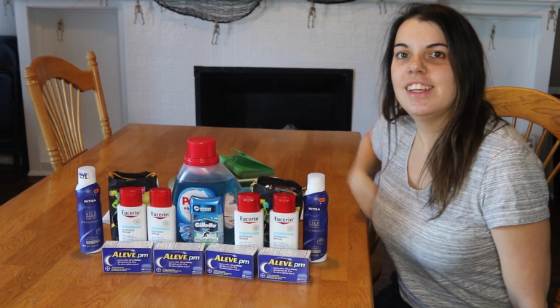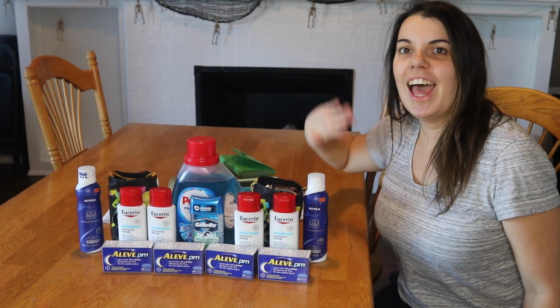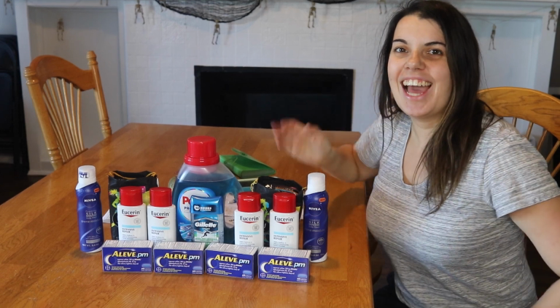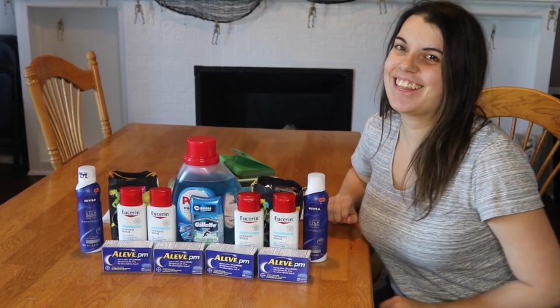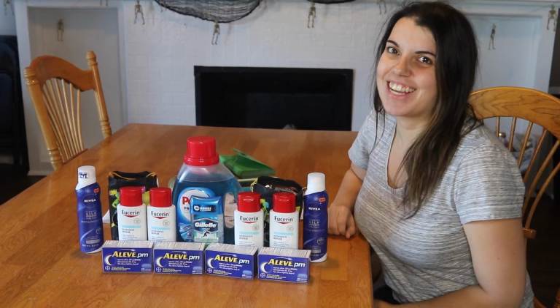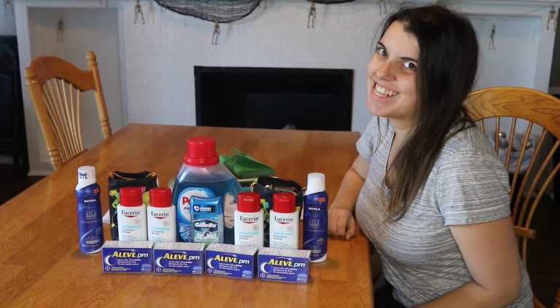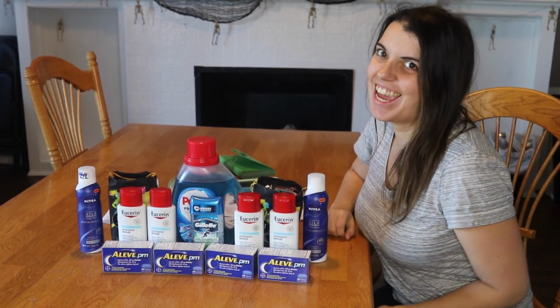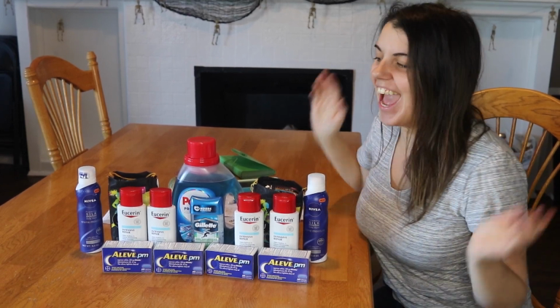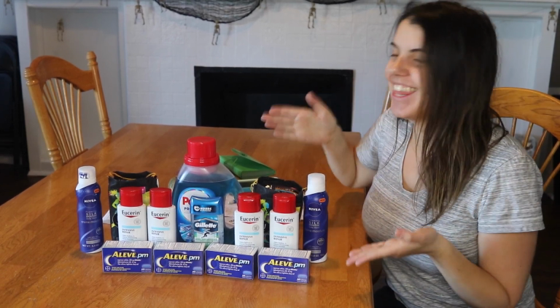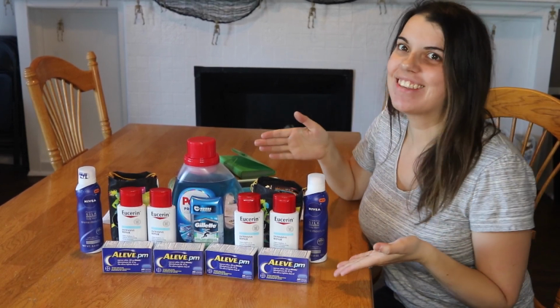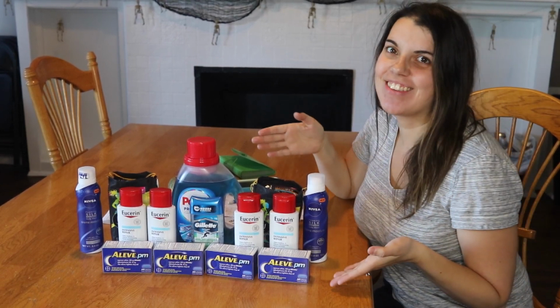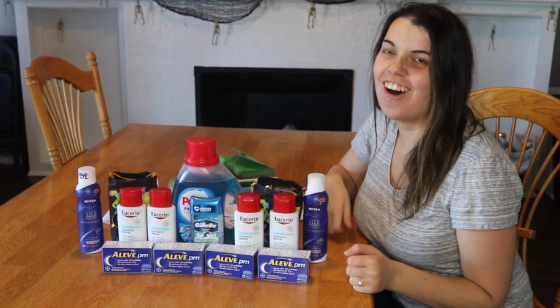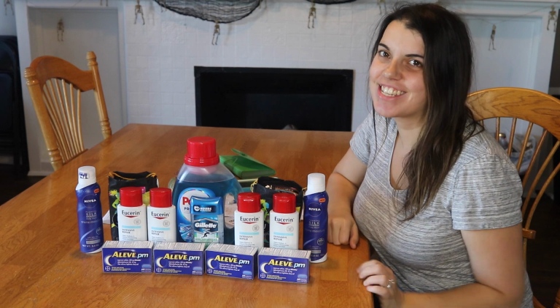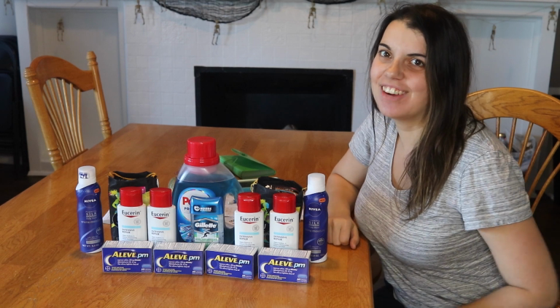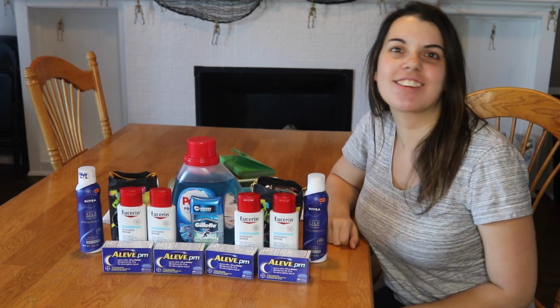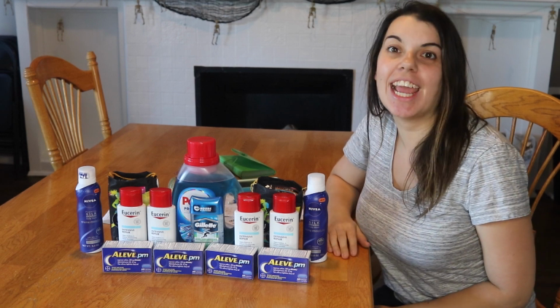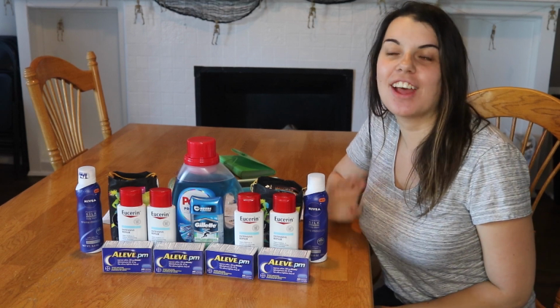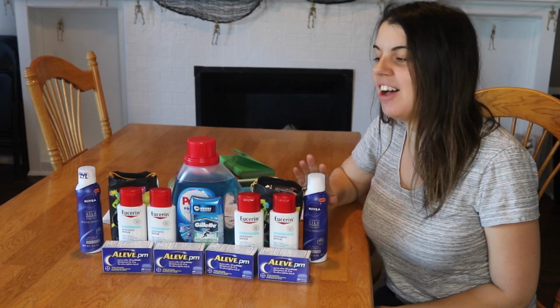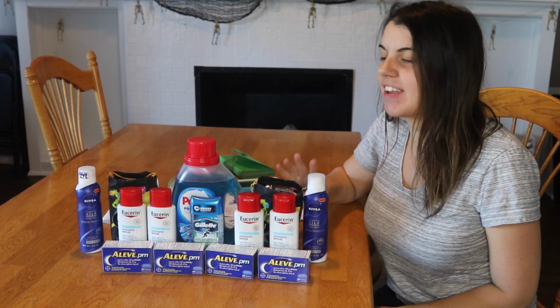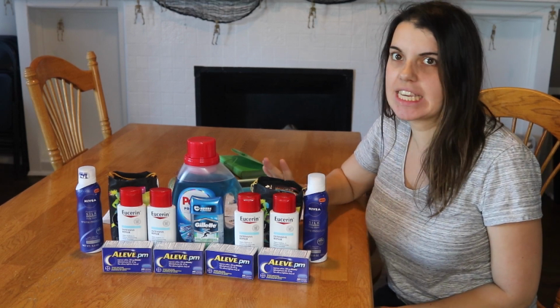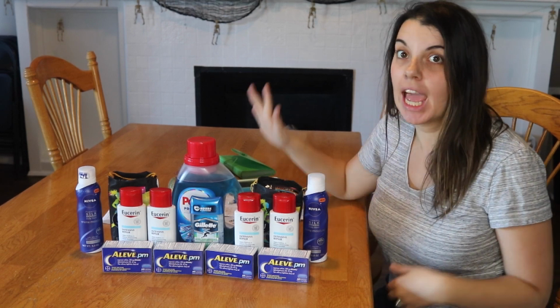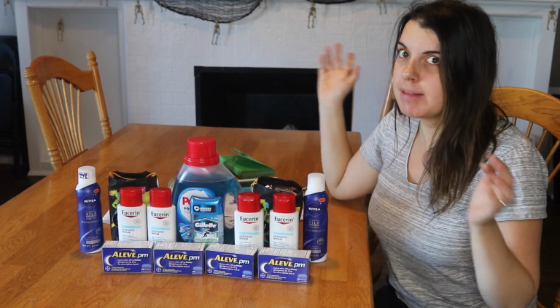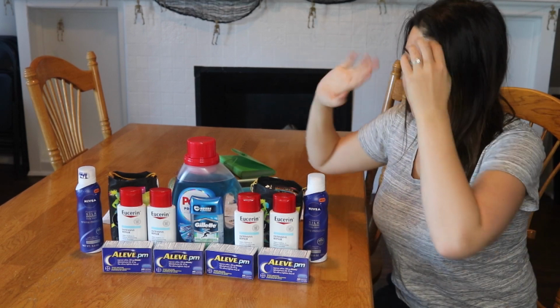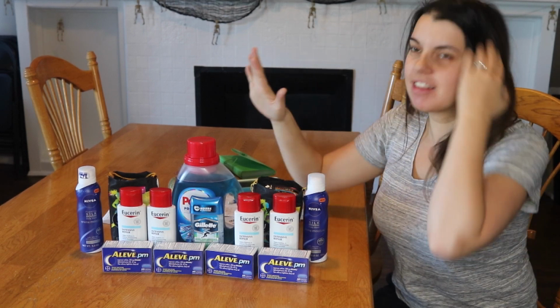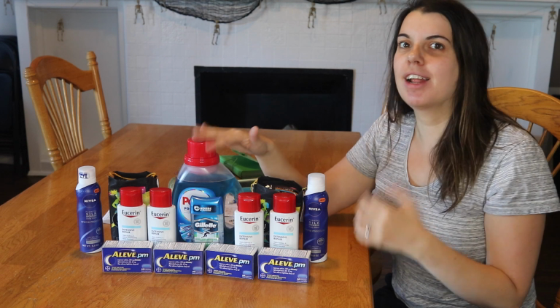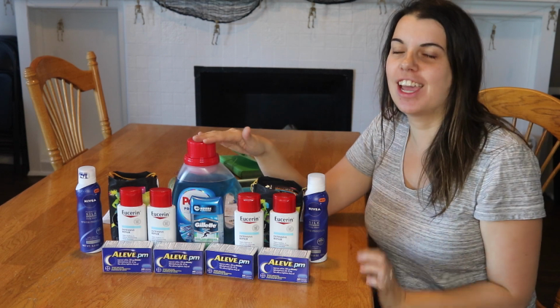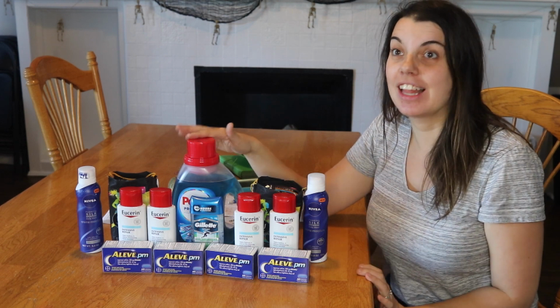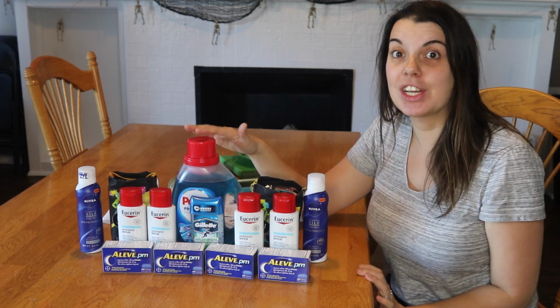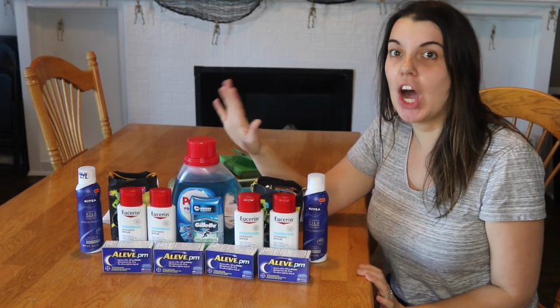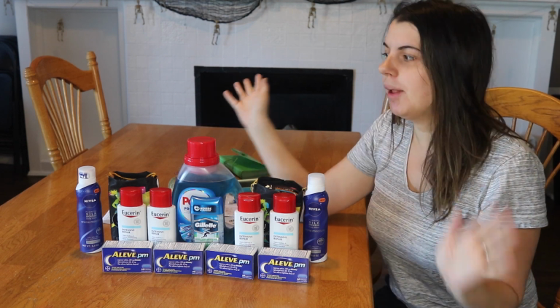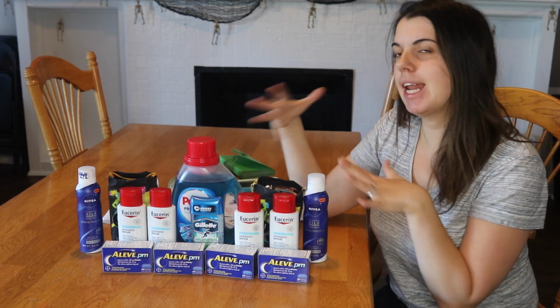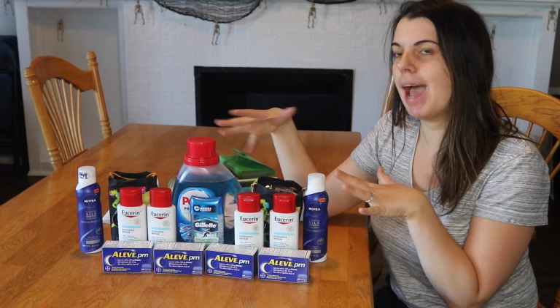Hi guys, it's Couponing Stacey here and this is my CVS haul for today, which is October 8th, 2017. It's been two weeks since I've been on my channel, but I've got a lot going on and I am back.